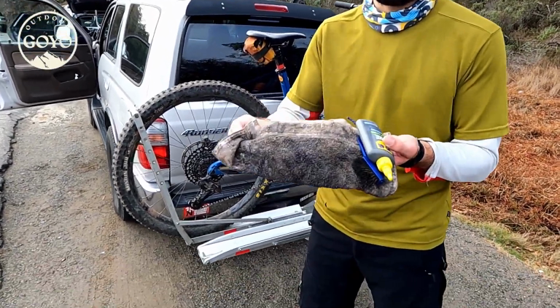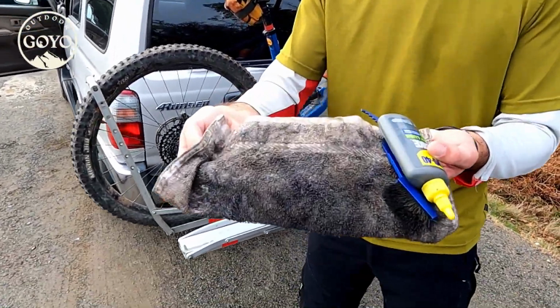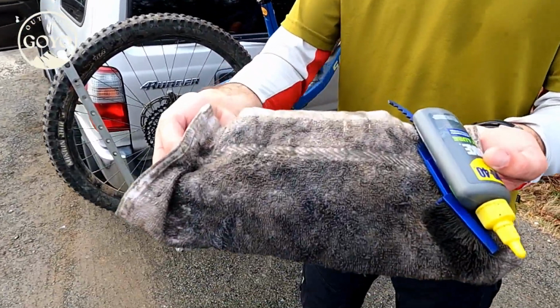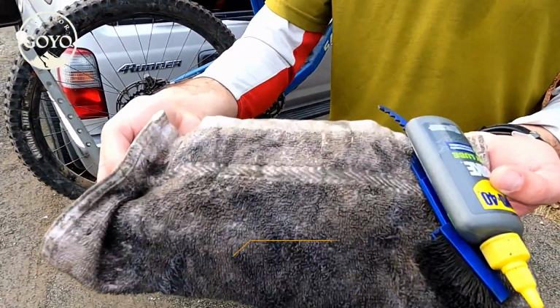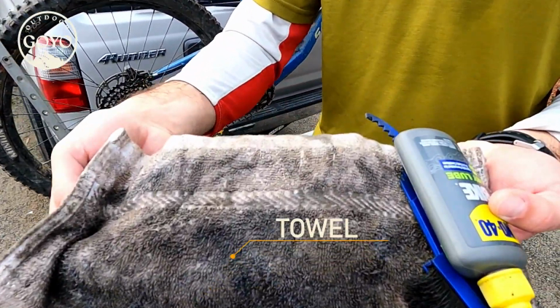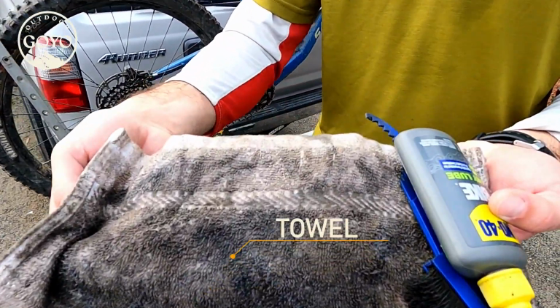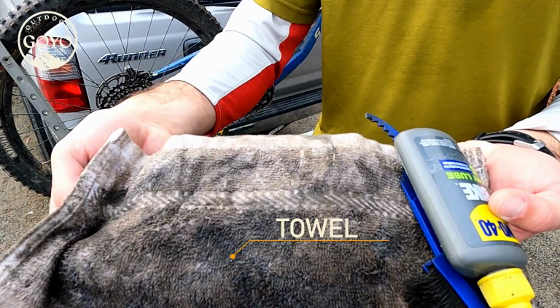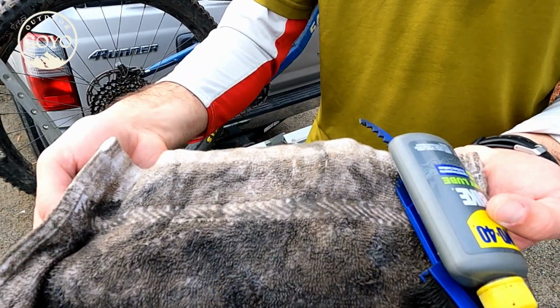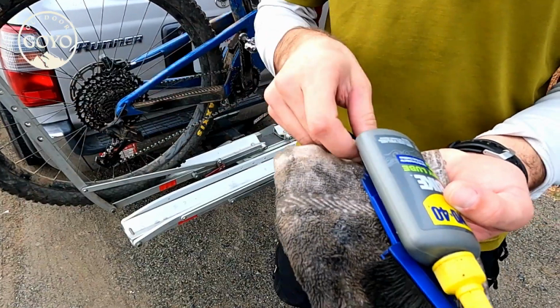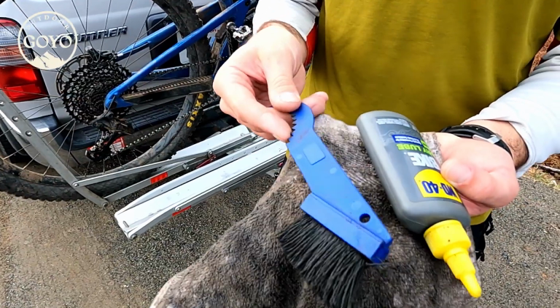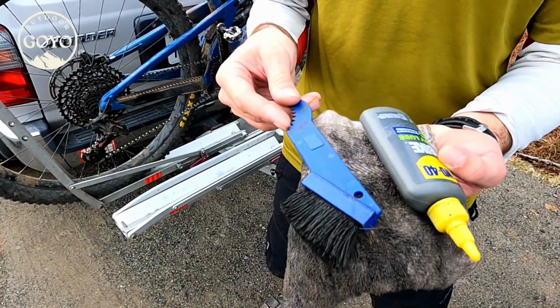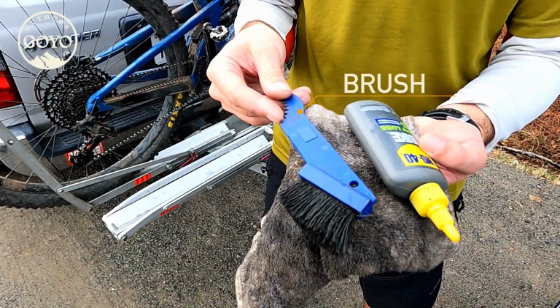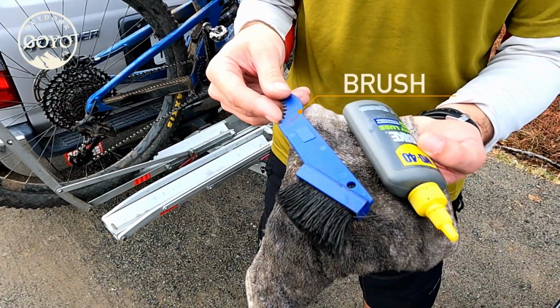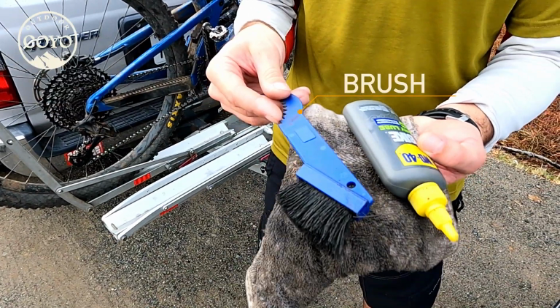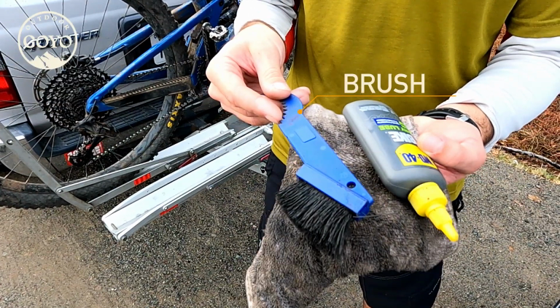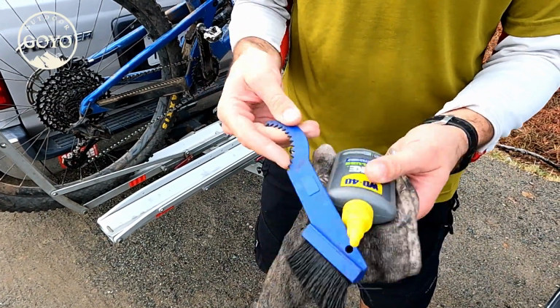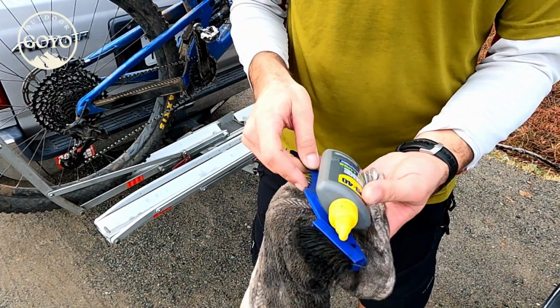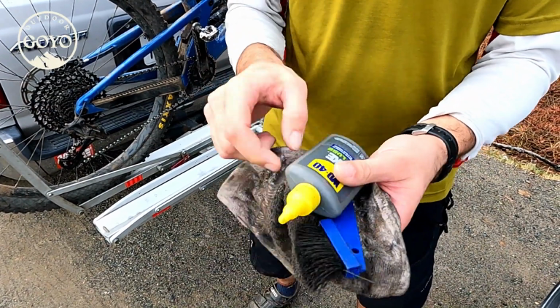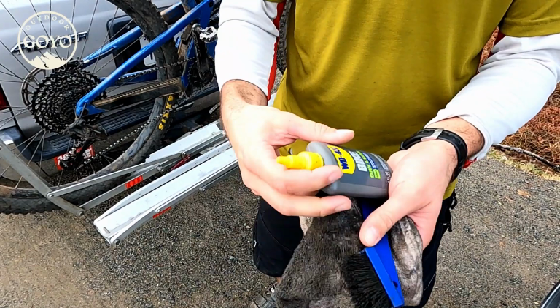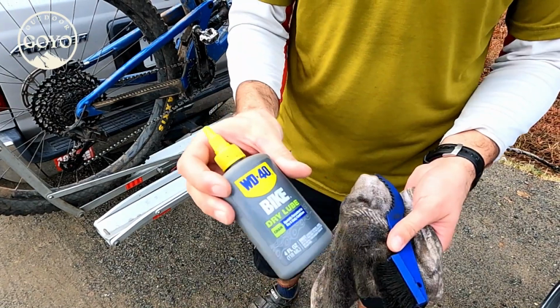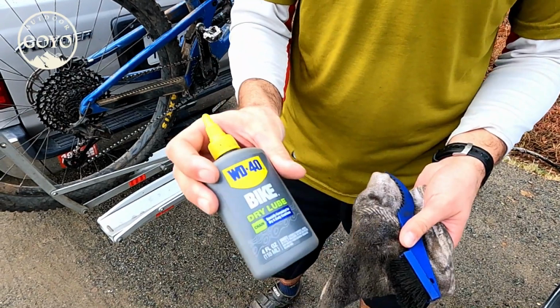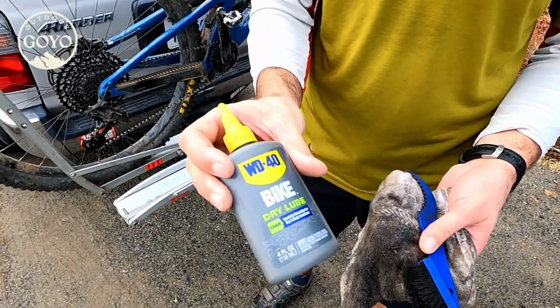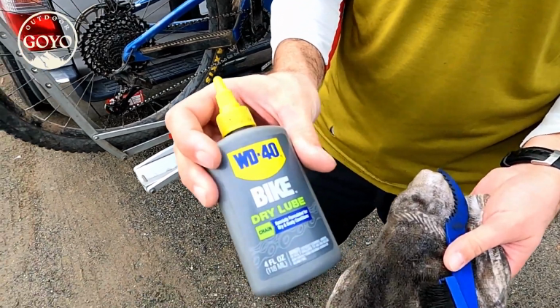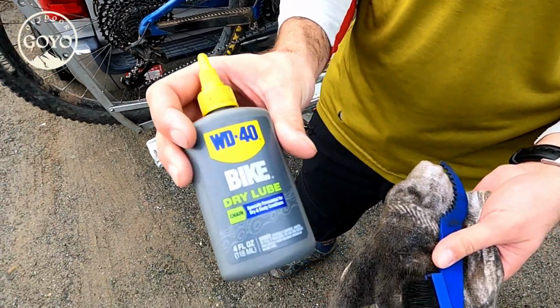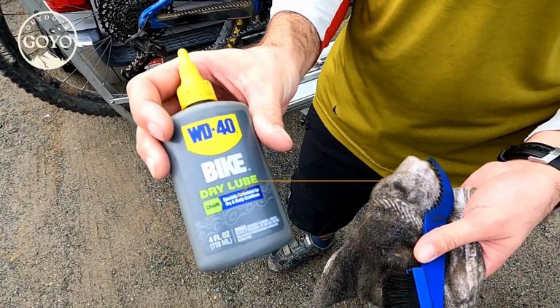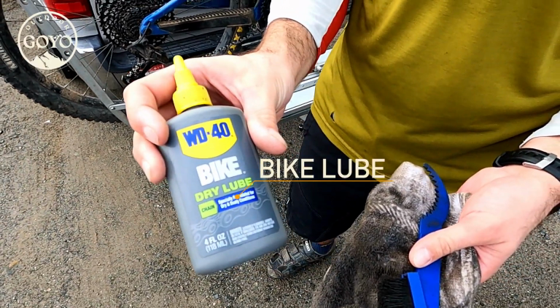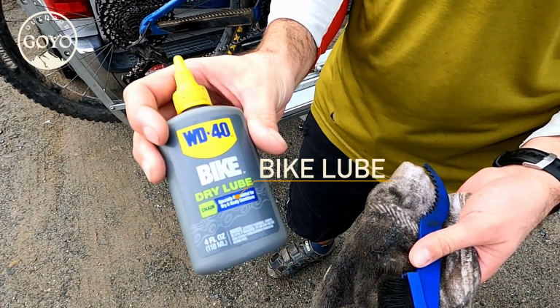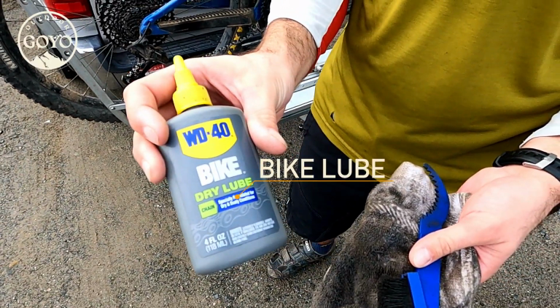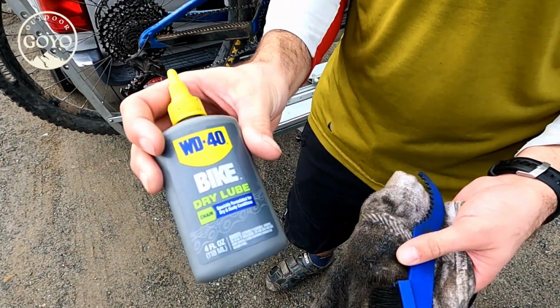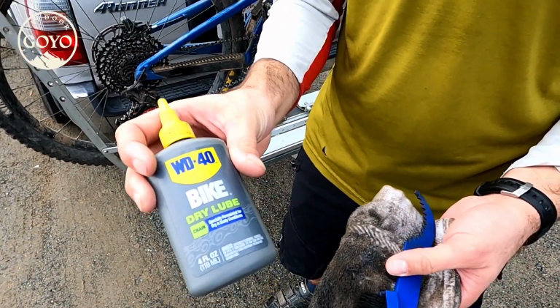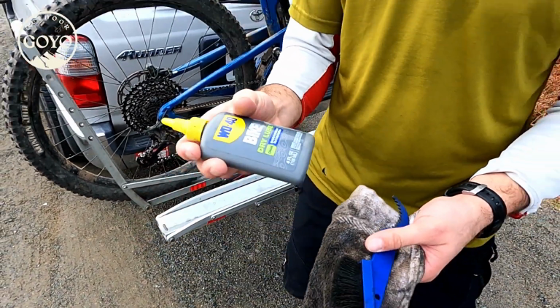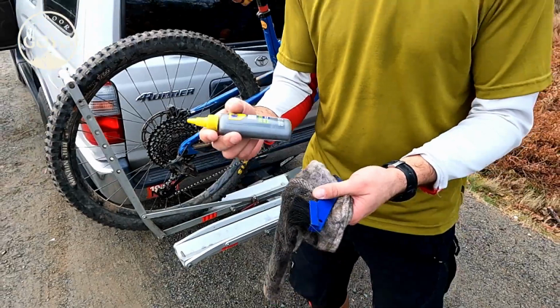I've got a towel, I've got a brush, and I really like the WD-40 dry bike lube, especially for the summer.